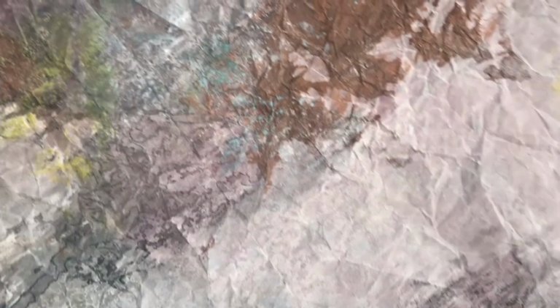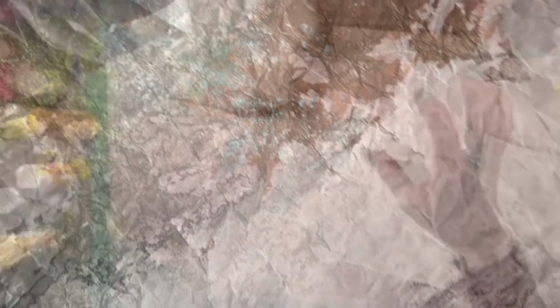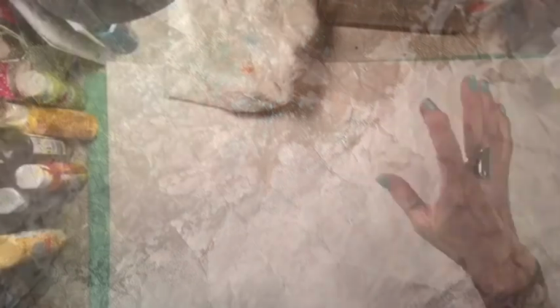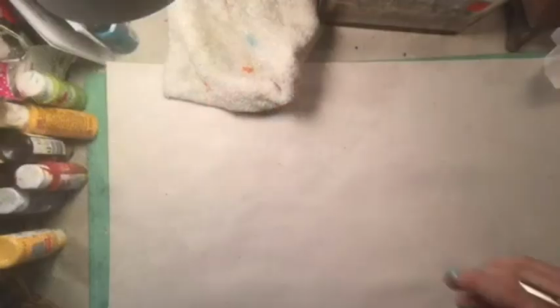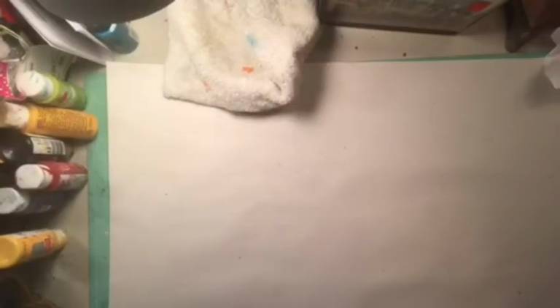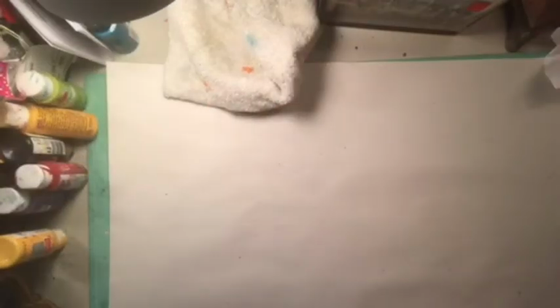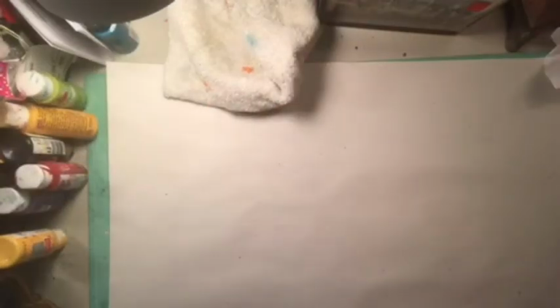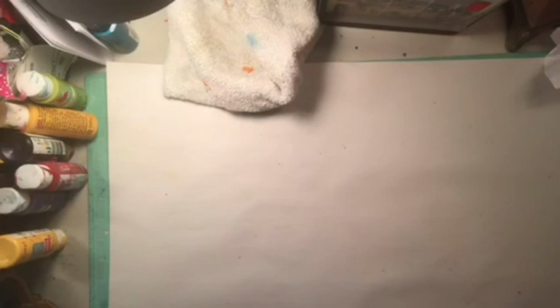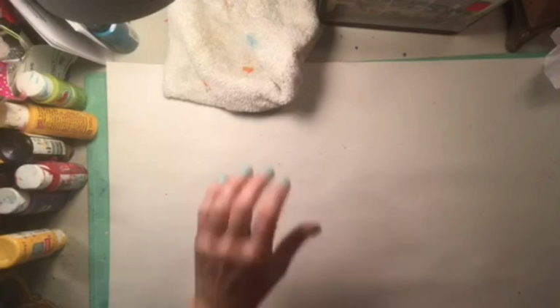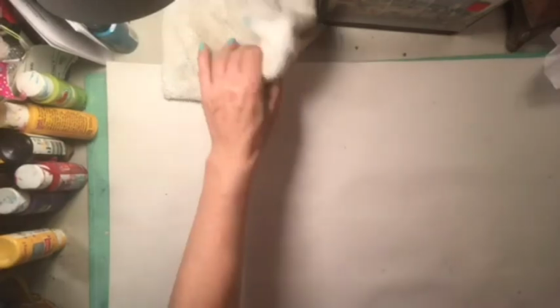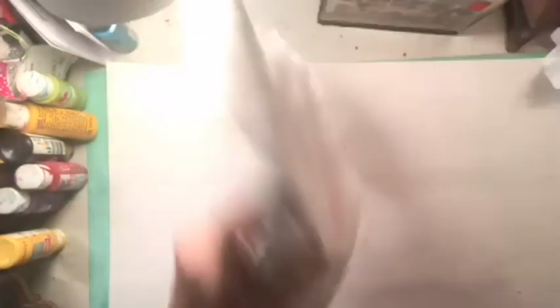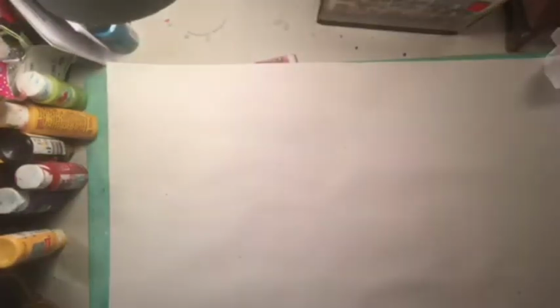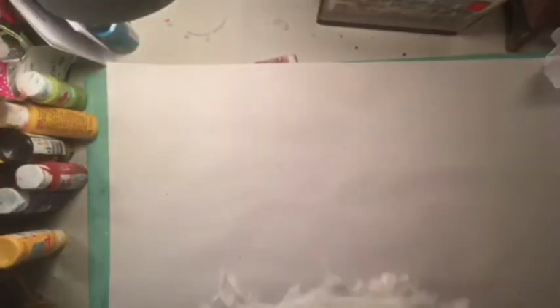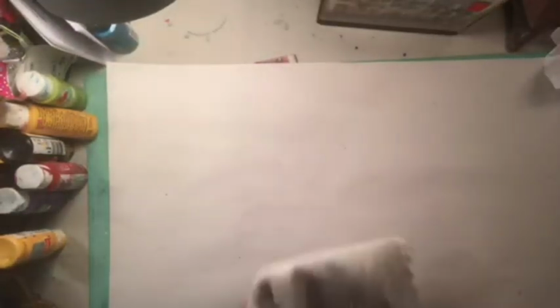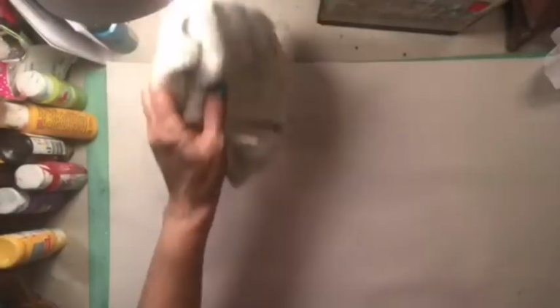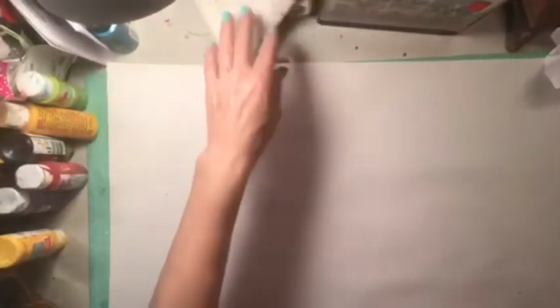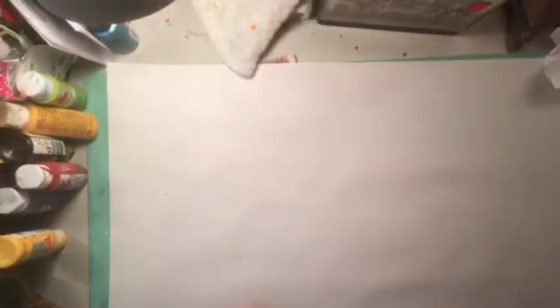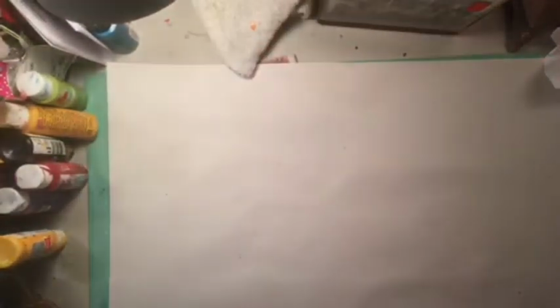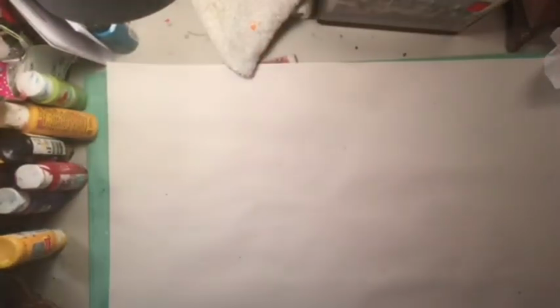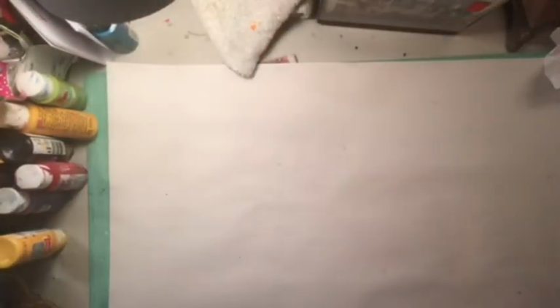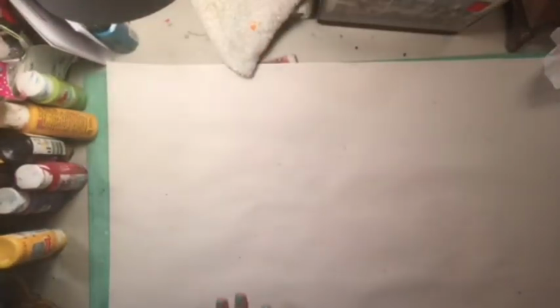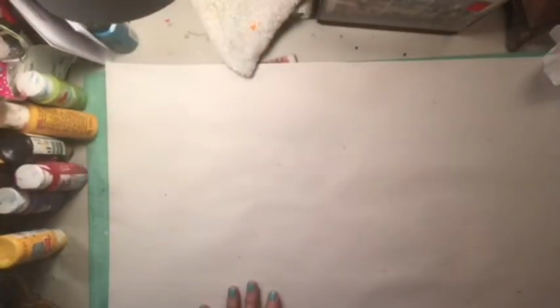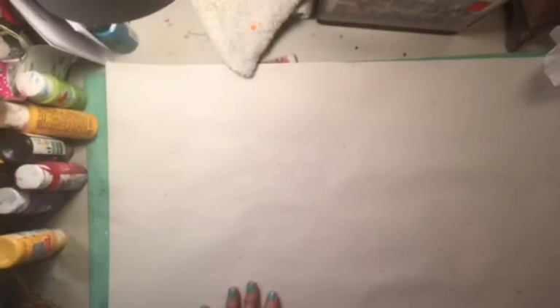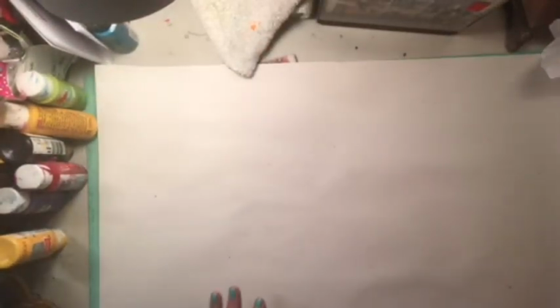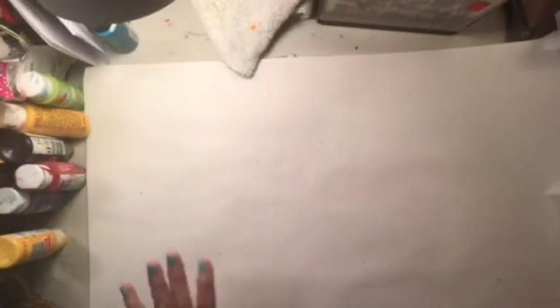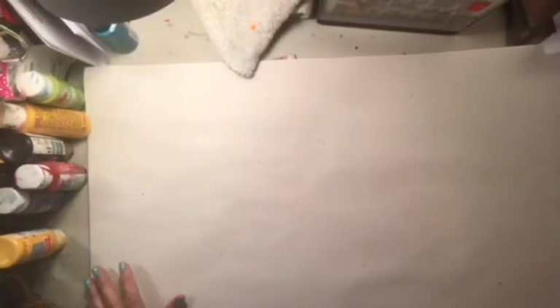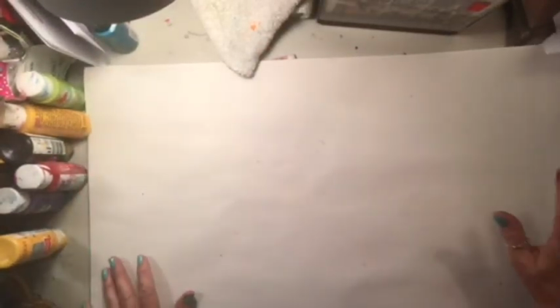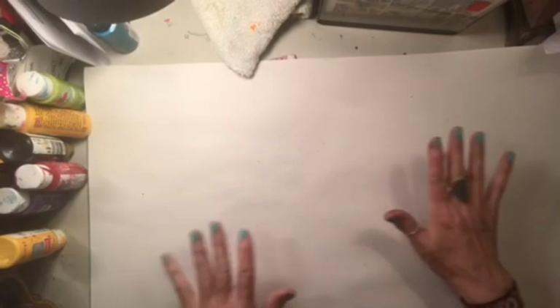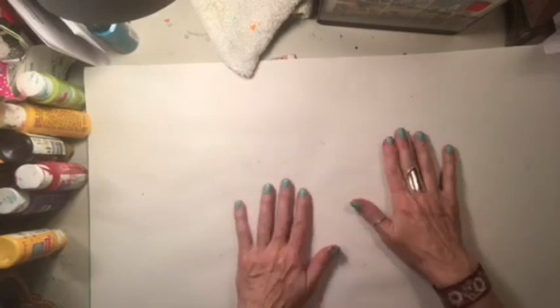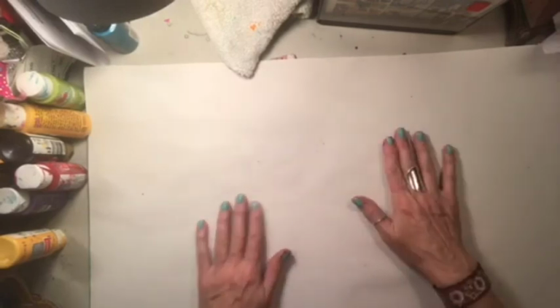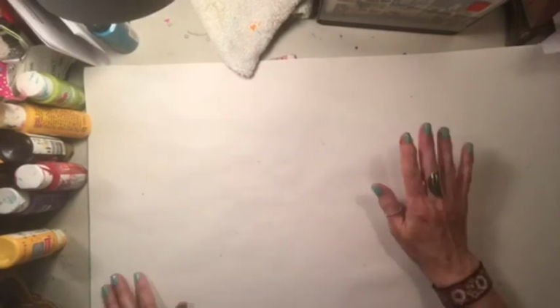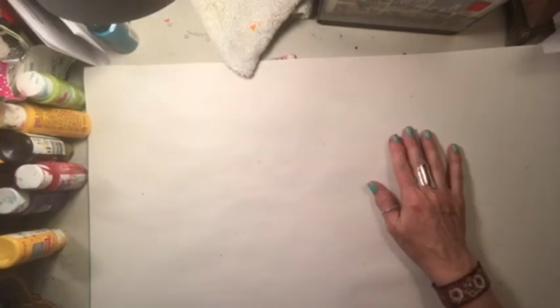Hi guys, it's Dawn from Let's Make a Mess today. How are you doing? Tonight I want to try something I saw online - a different background technique.